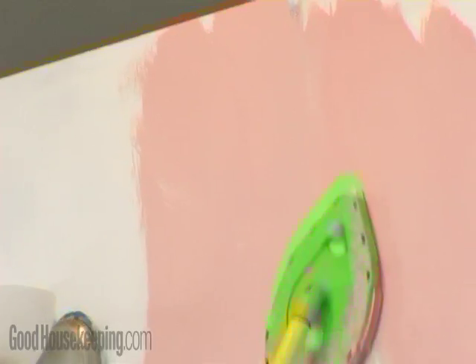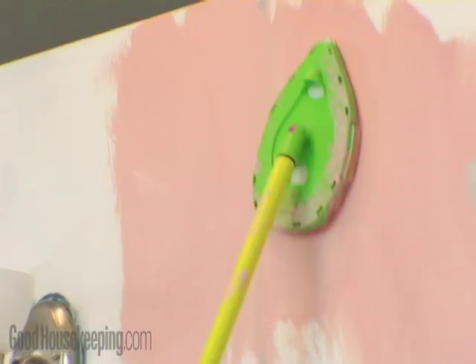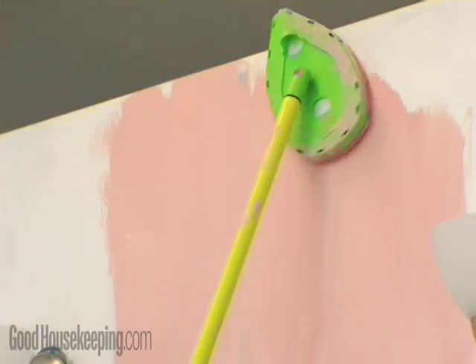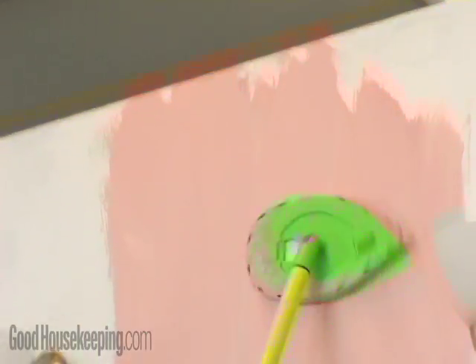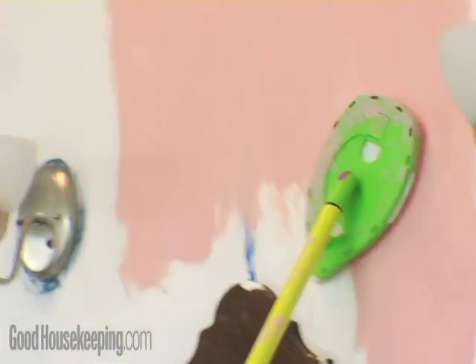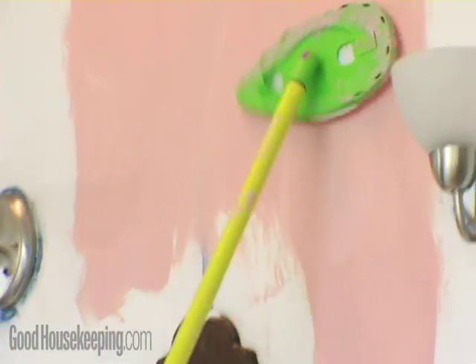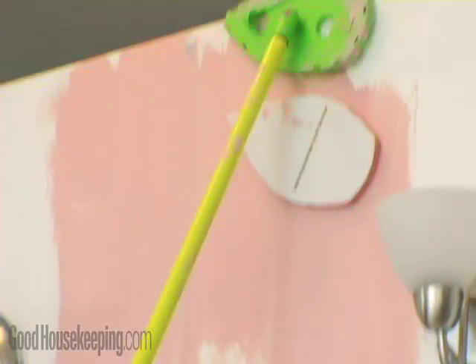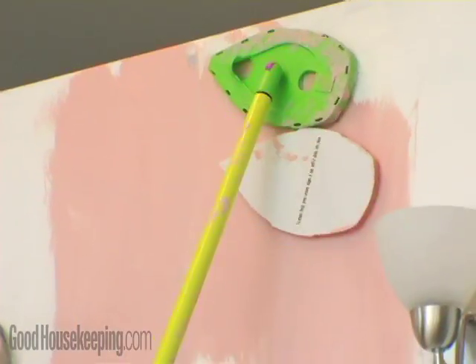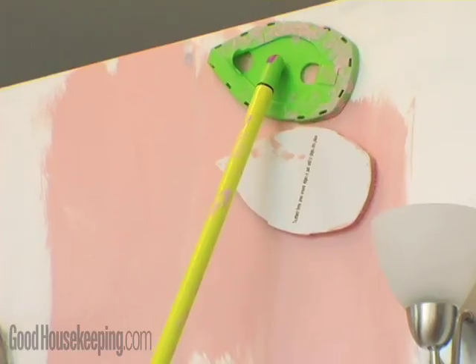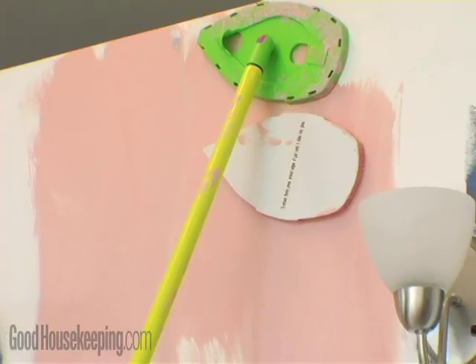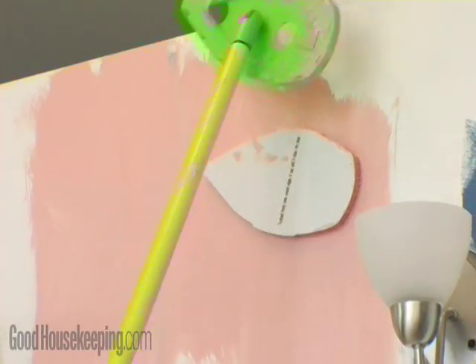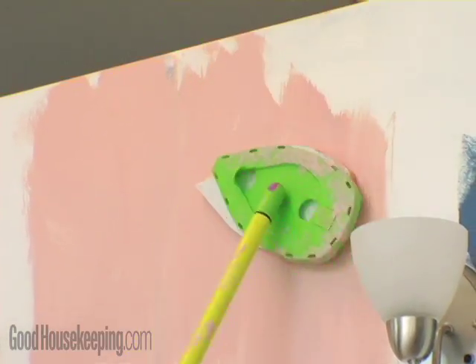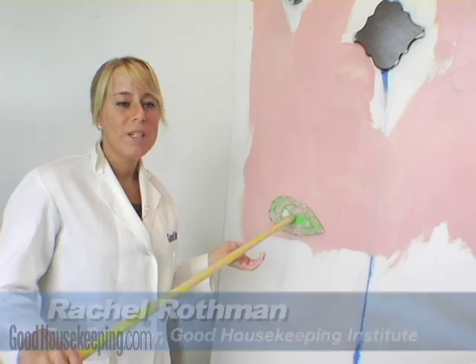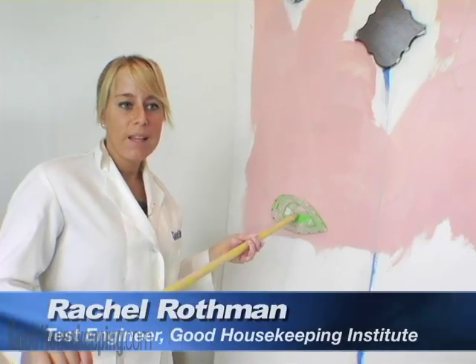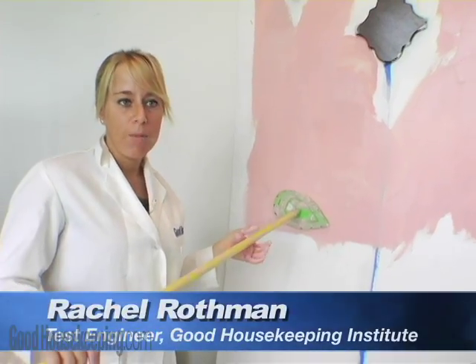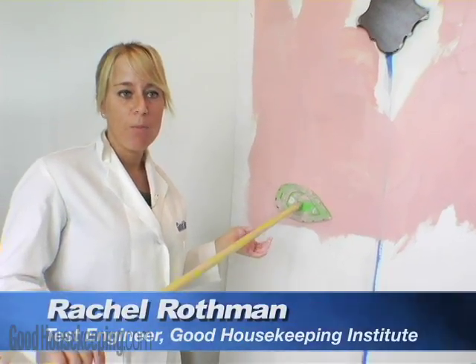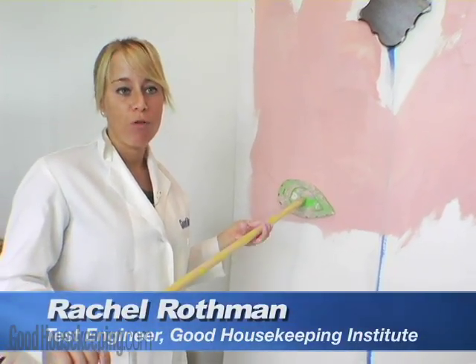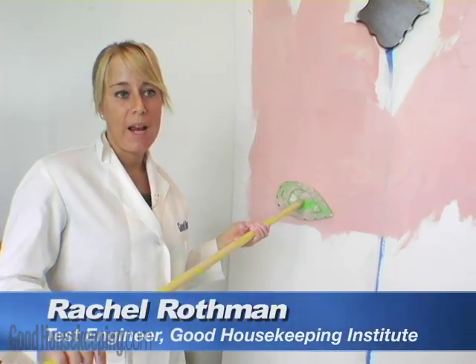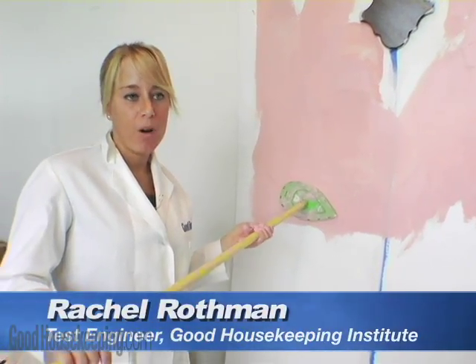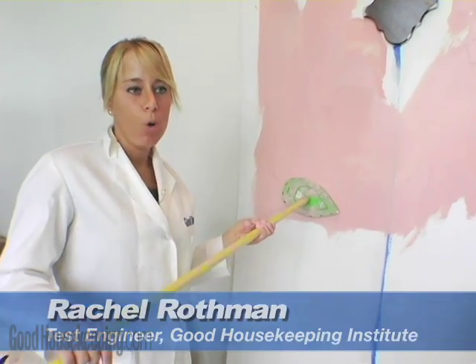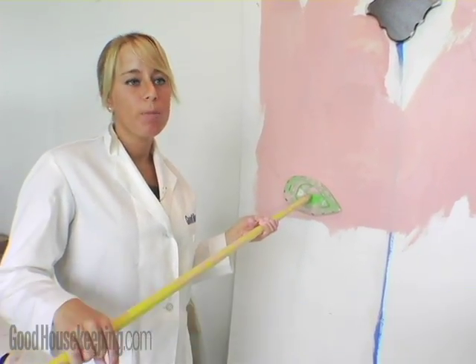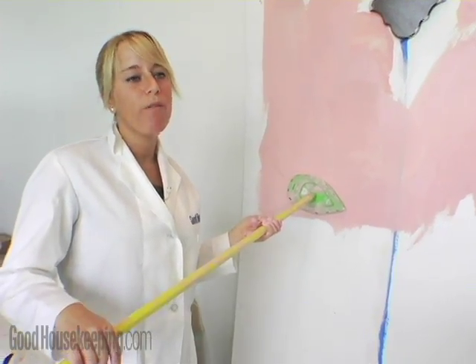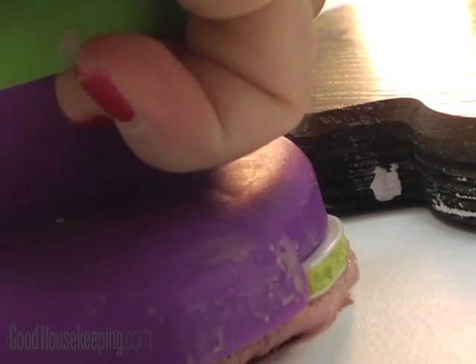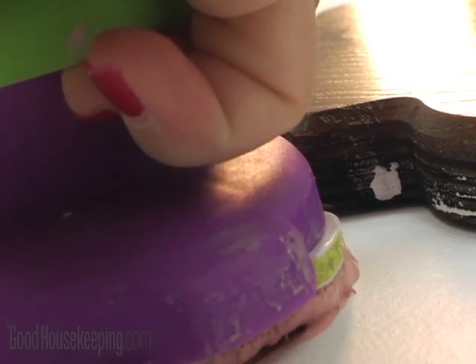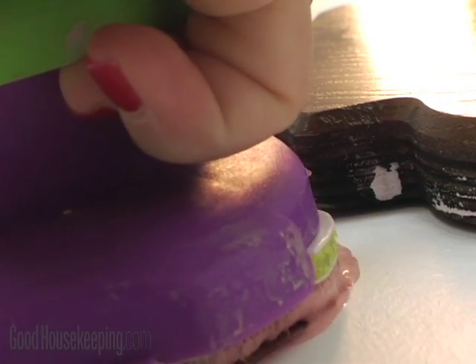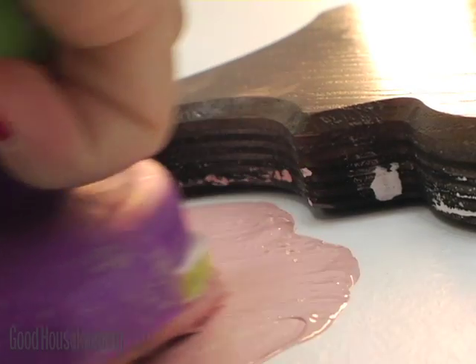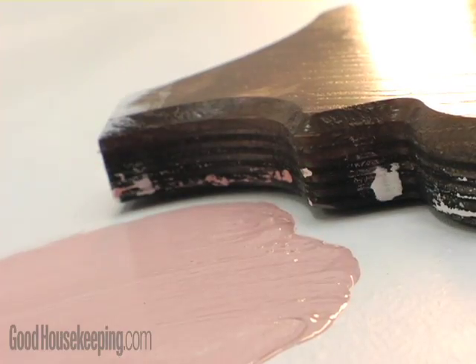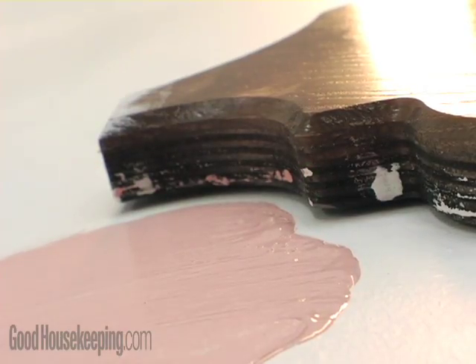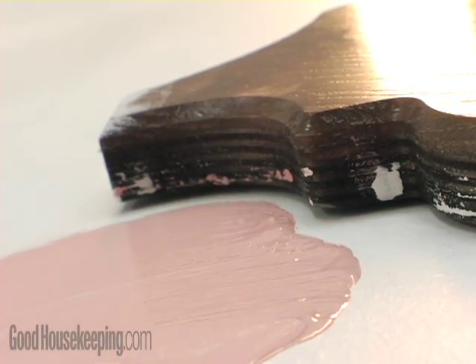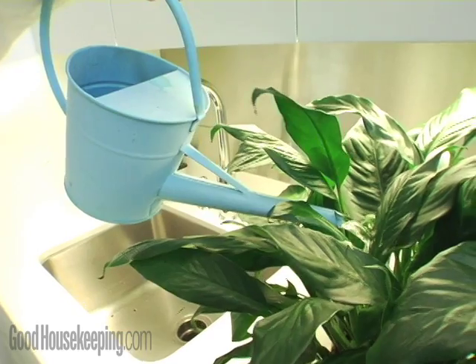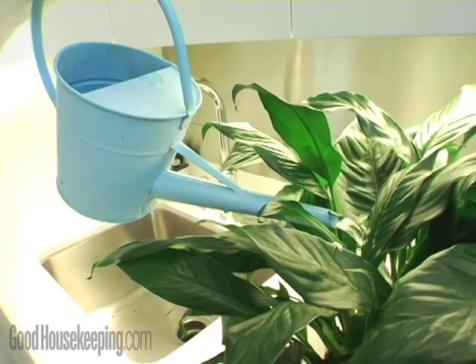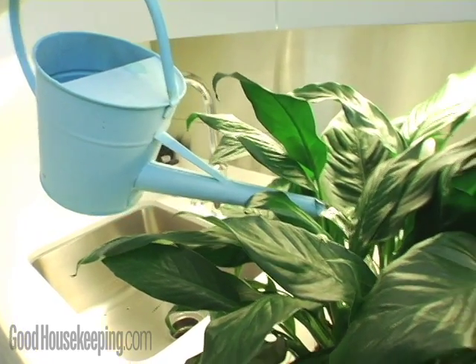But the Good Housekeeping Research Institute says don't get whitewashed into thinking it actually works. We tested the claim that you can paint a room in an hour. We were able to do a very small room, and it was done very poorly.